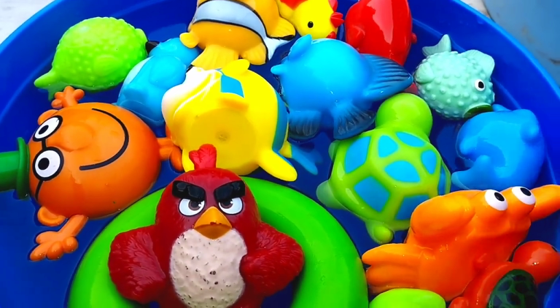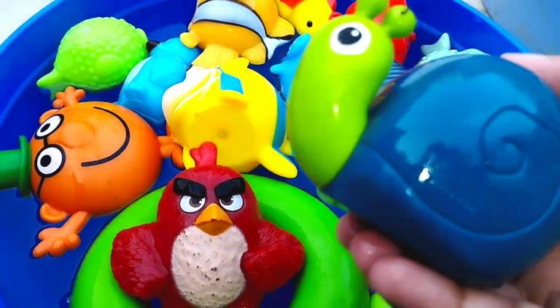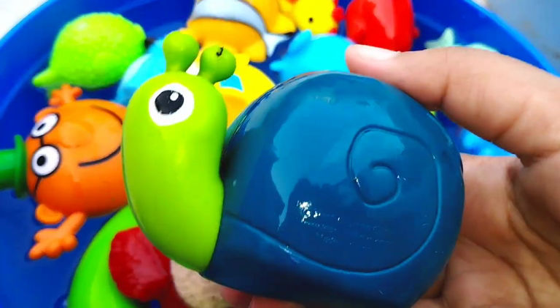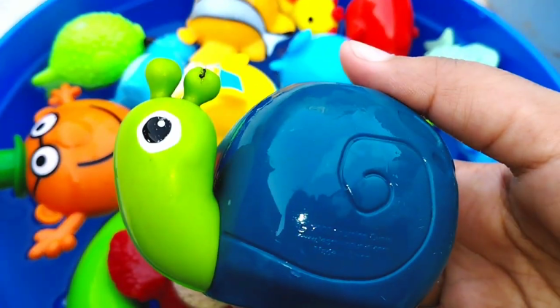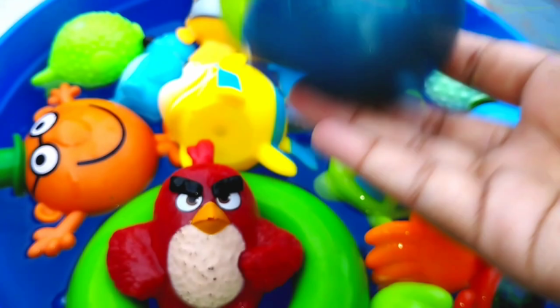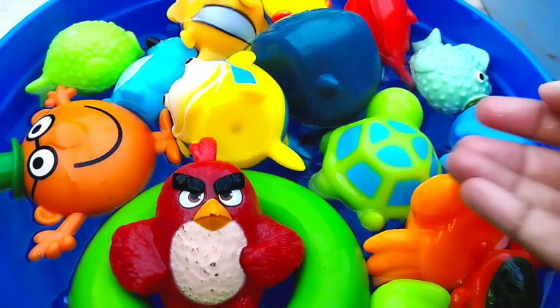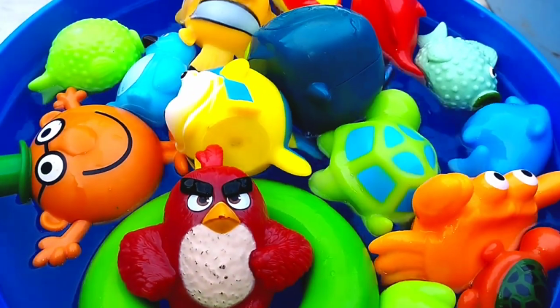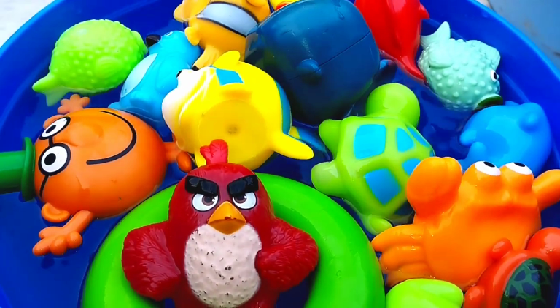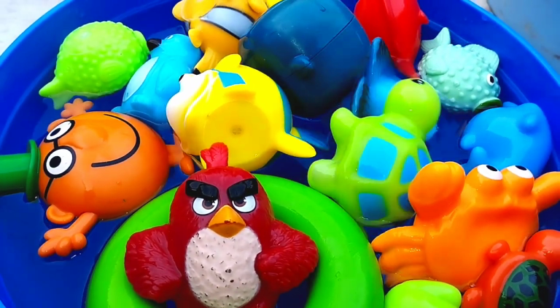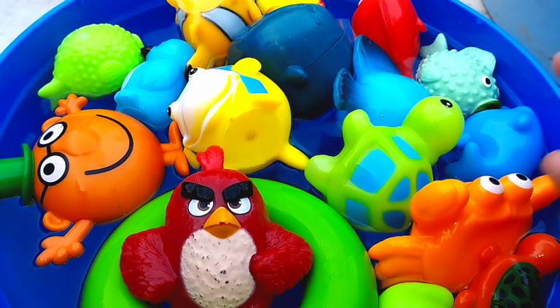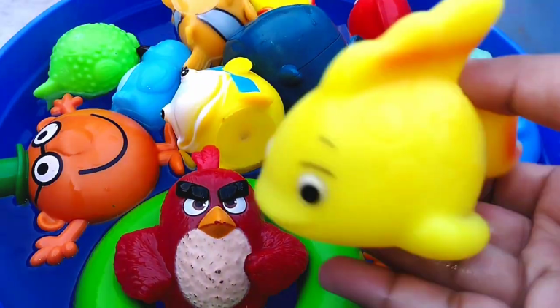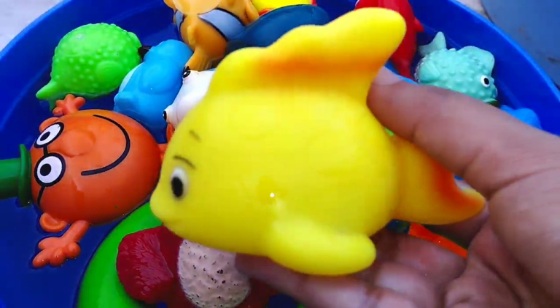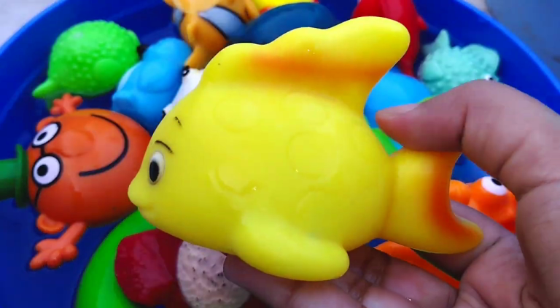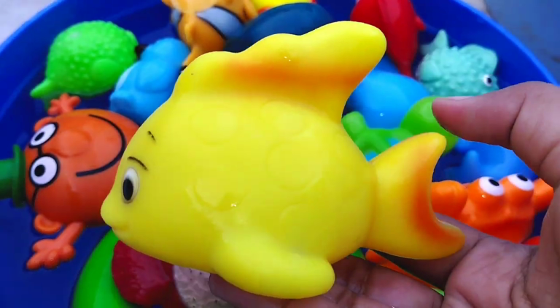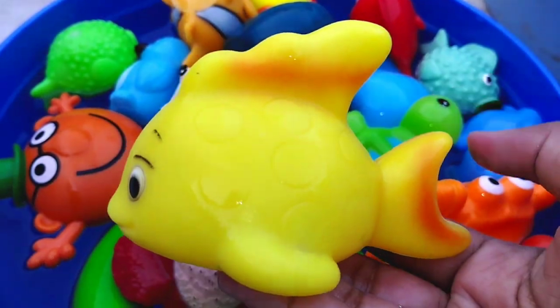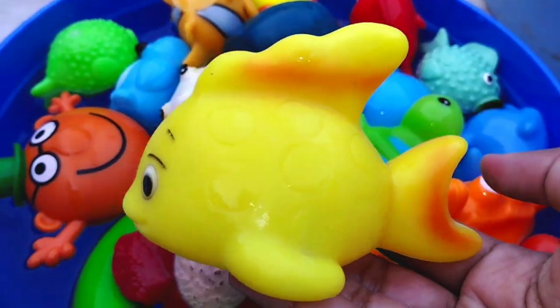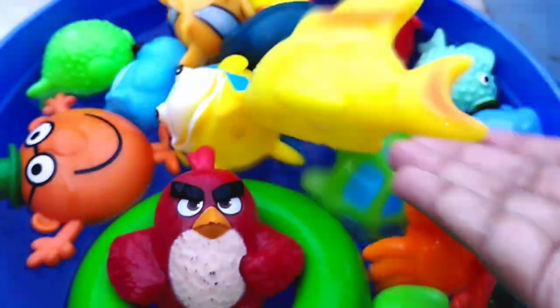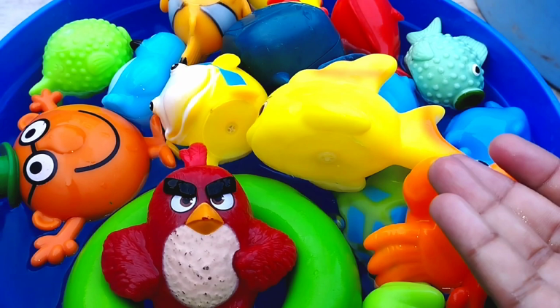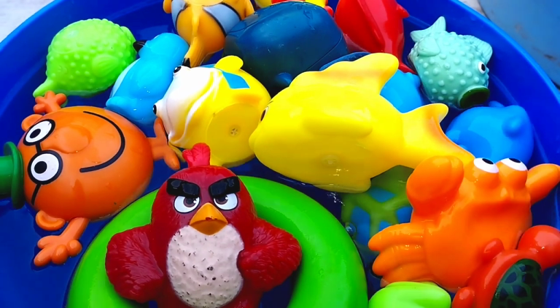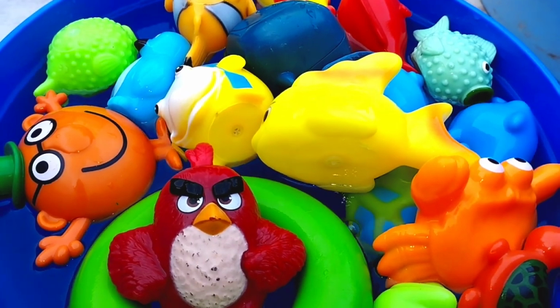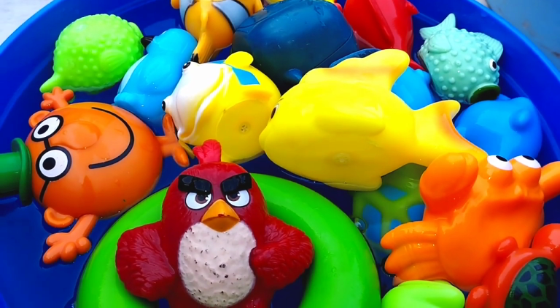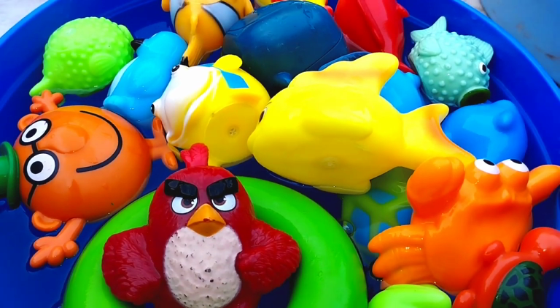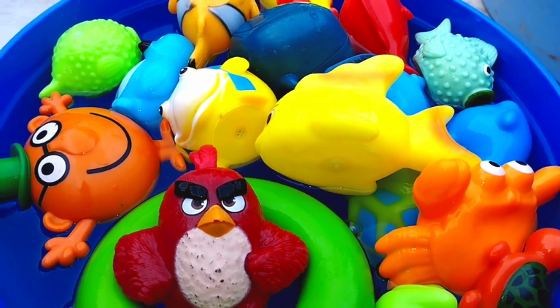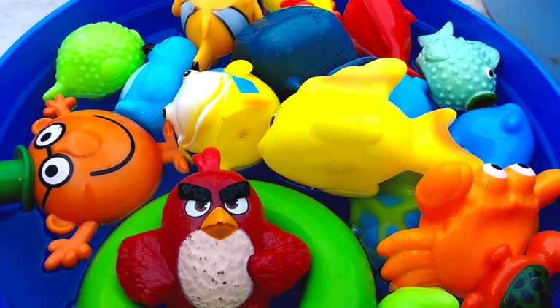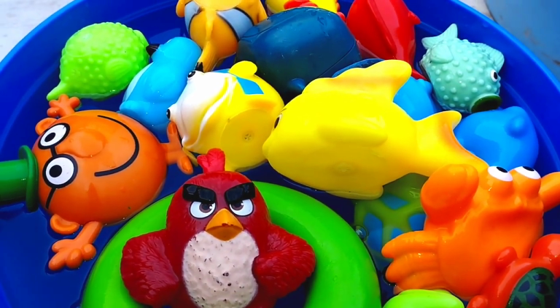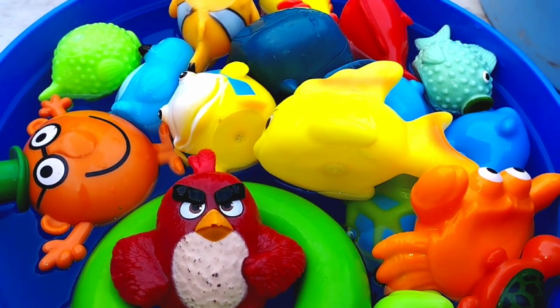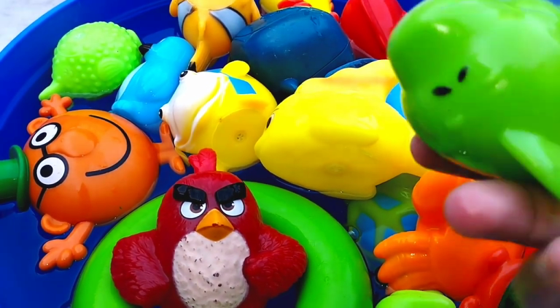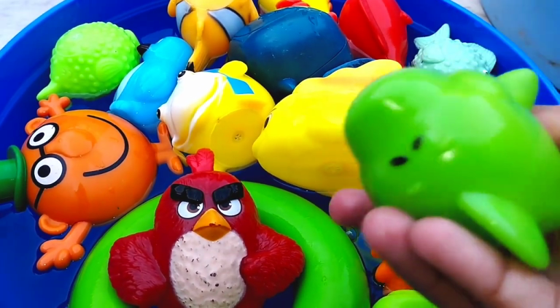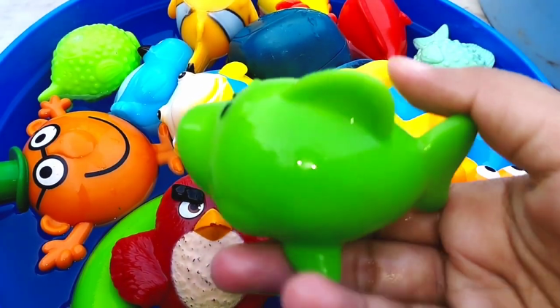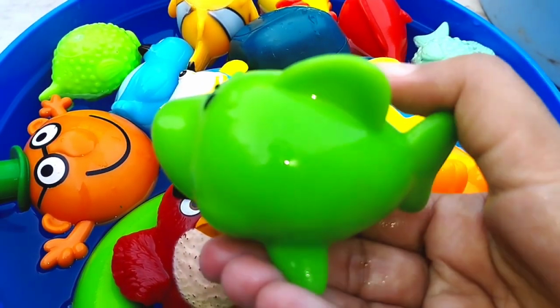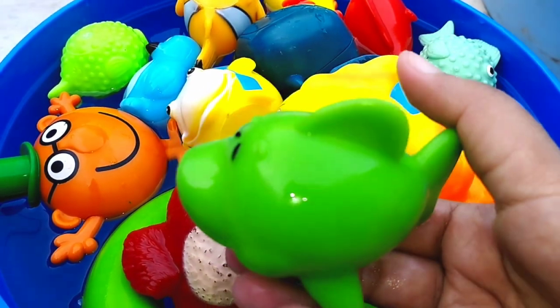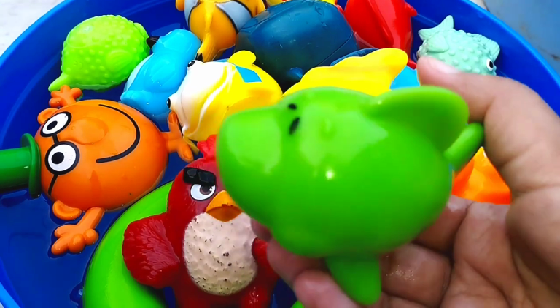The next one is a snail. This is a snail. The next one is a yellow fish. This is a dumbbell fish.